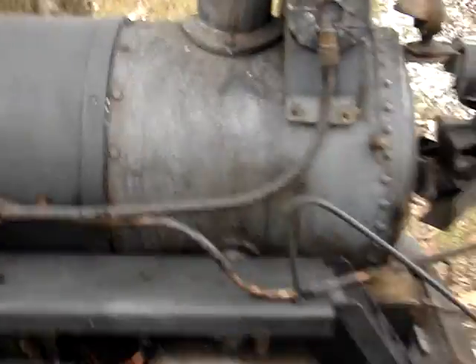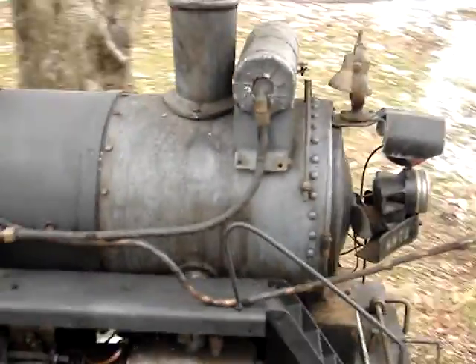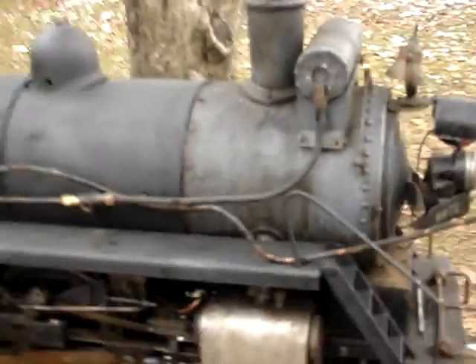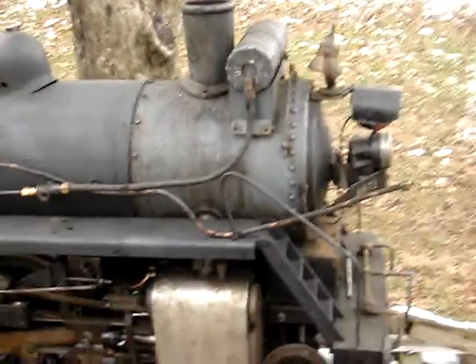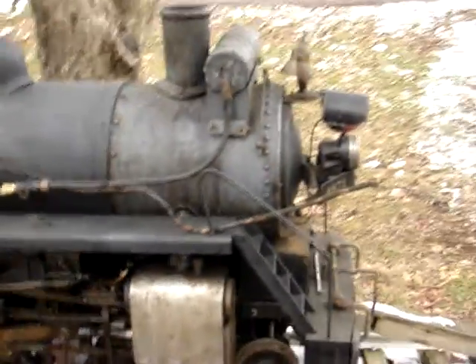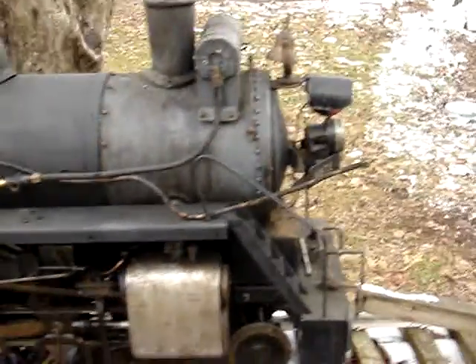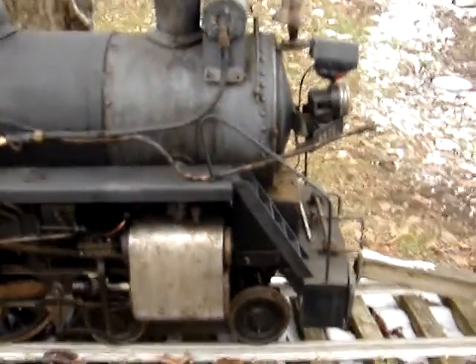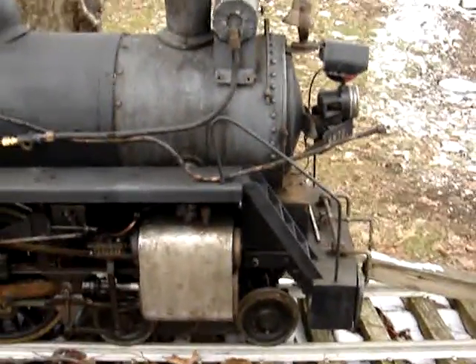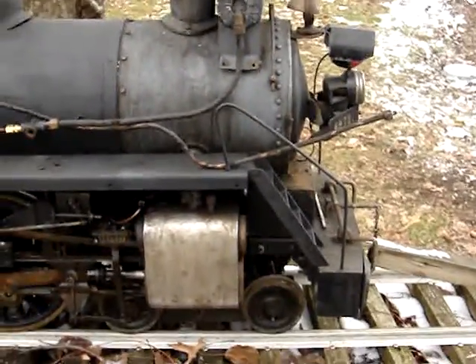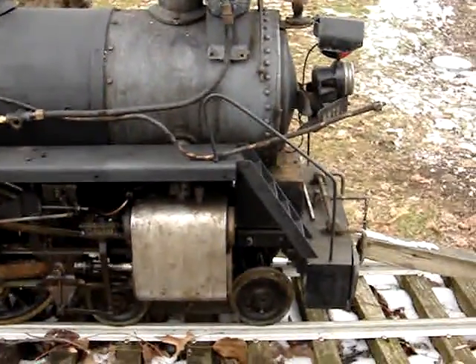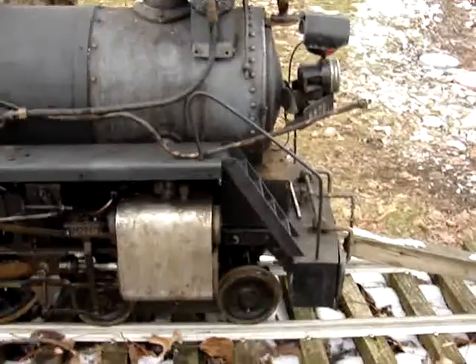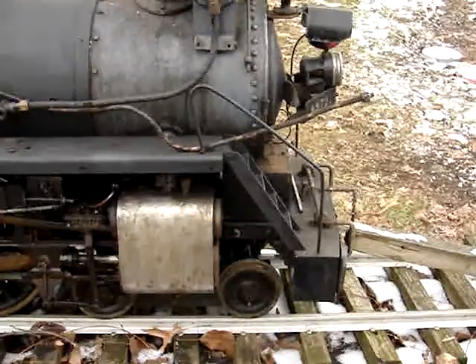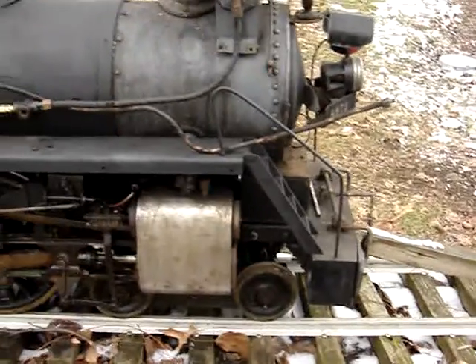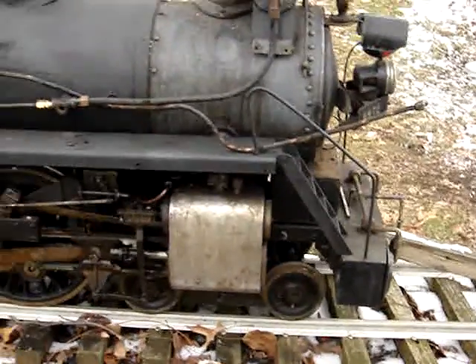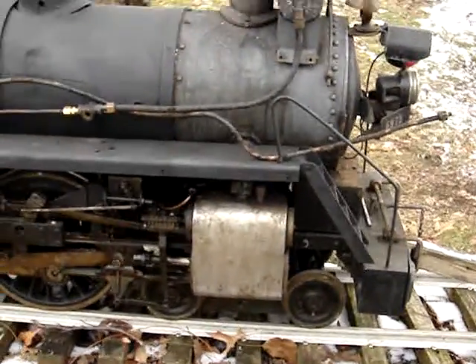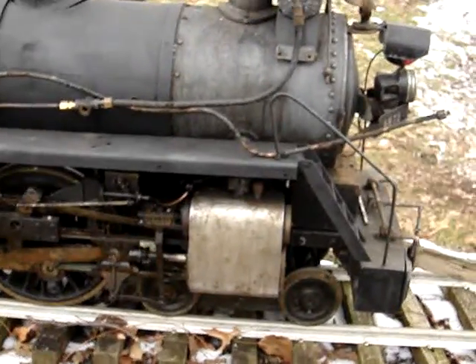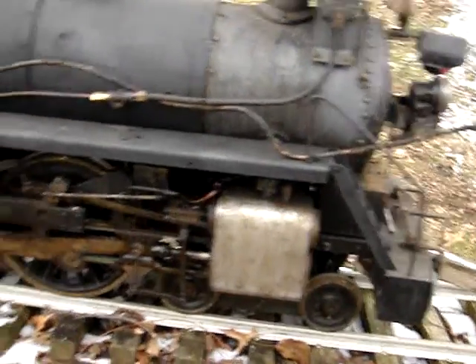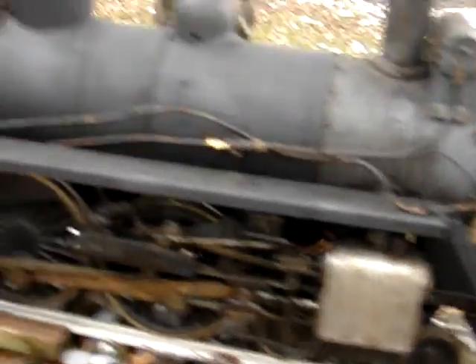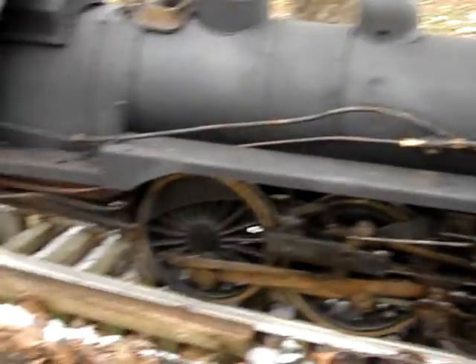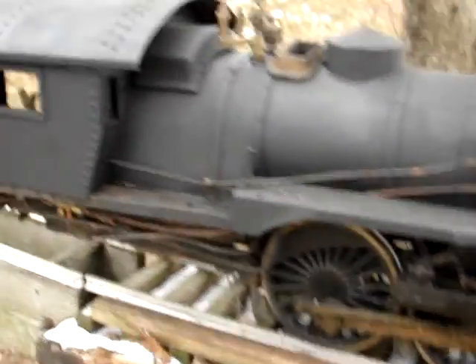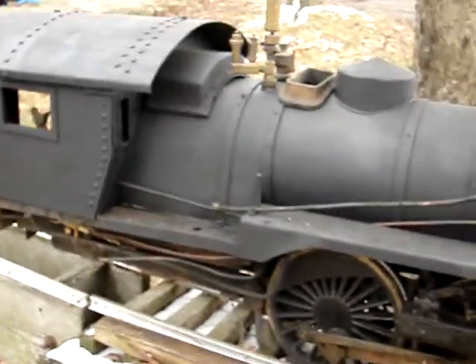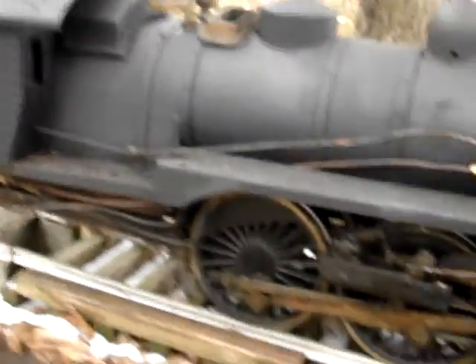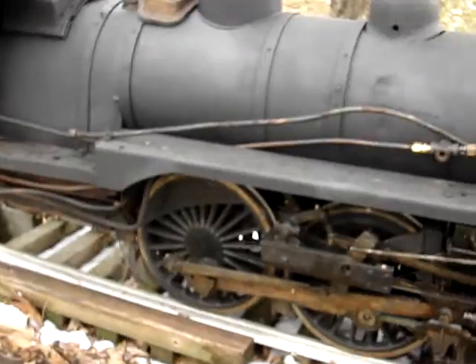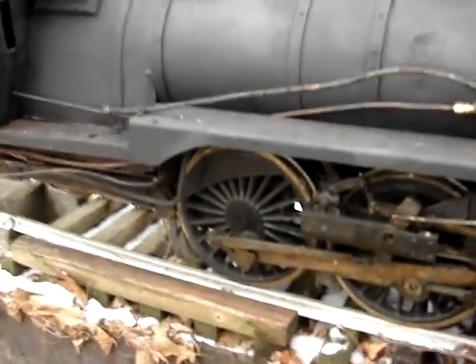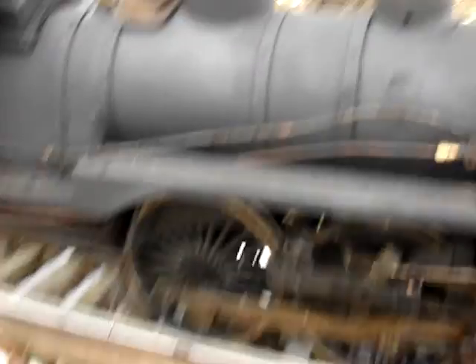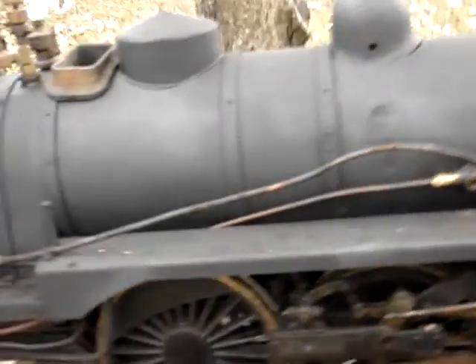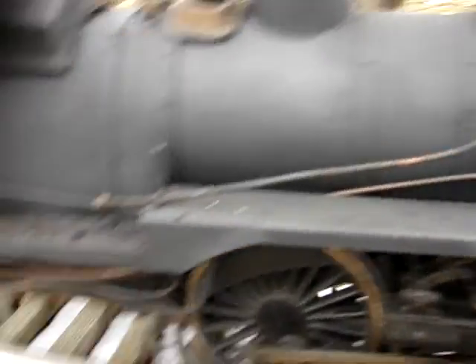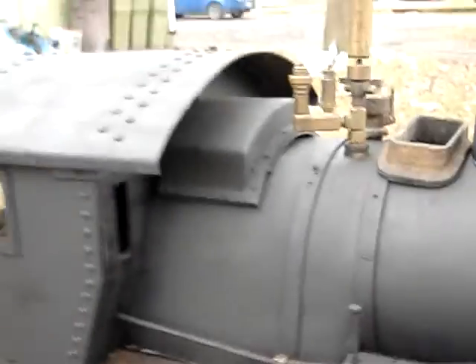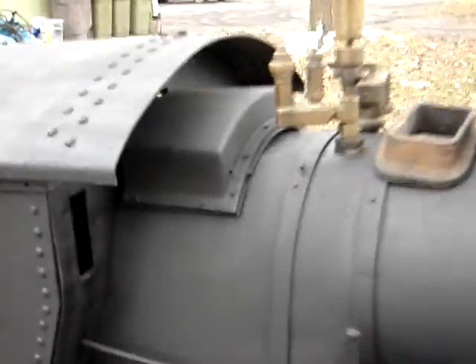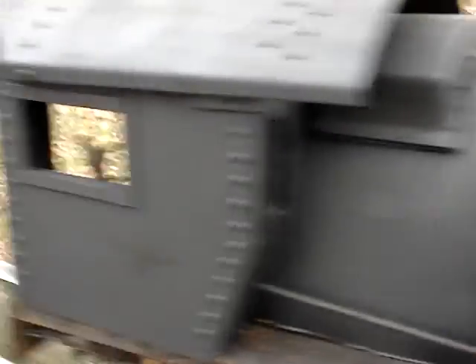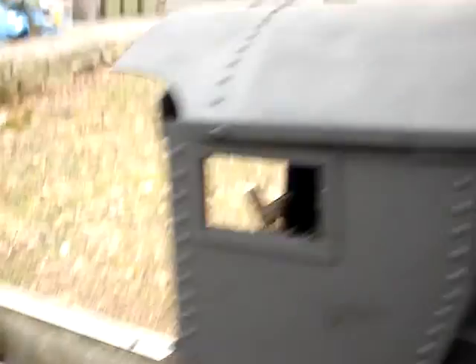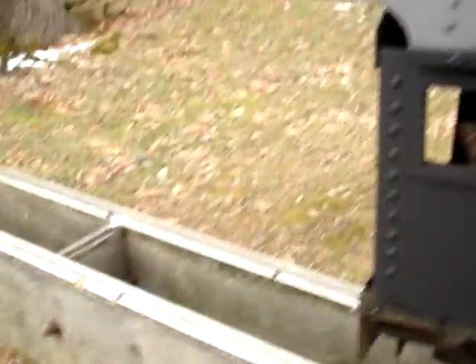I need to clean and degrease the smoke box, clean up the rest of the body, and repaint what is needed. So next I'm going to put the trailing truck on and hopefully it fits. We'll see.